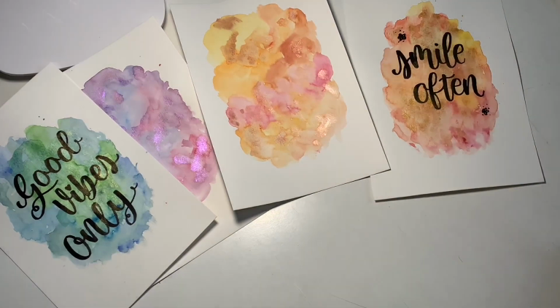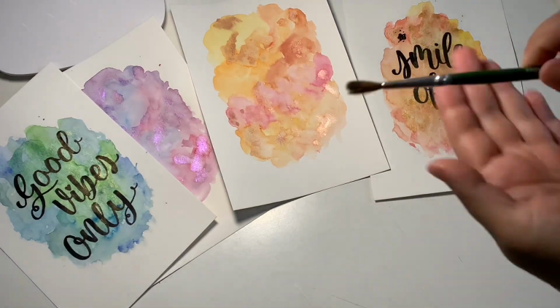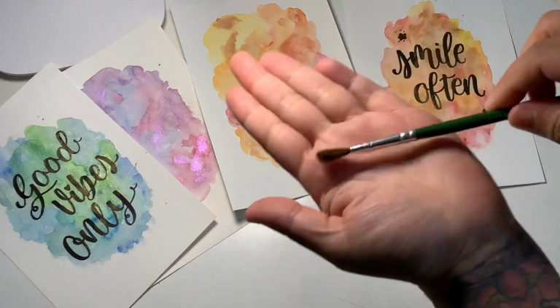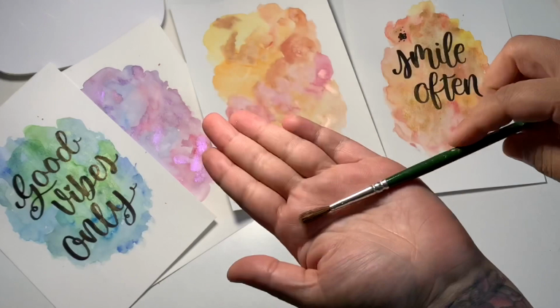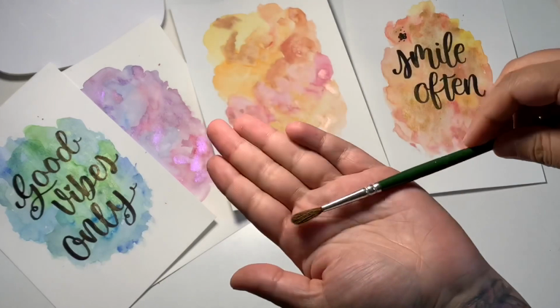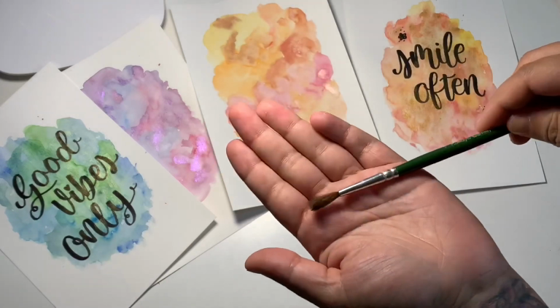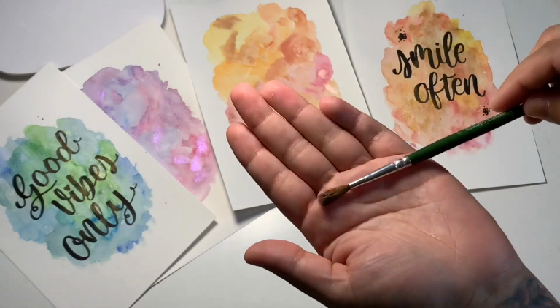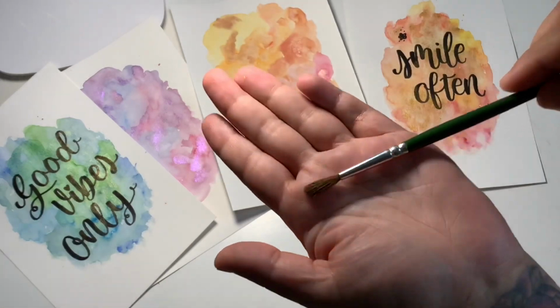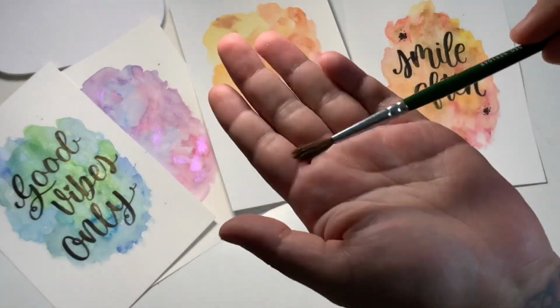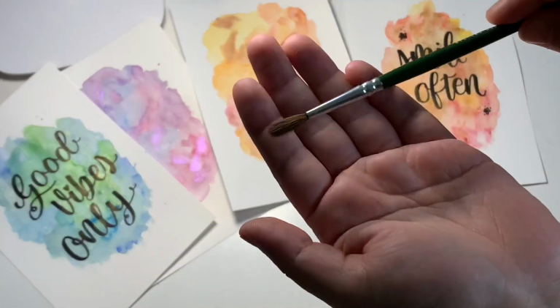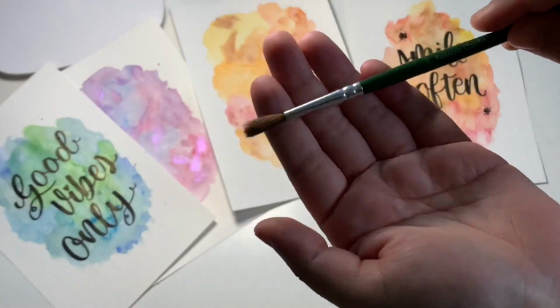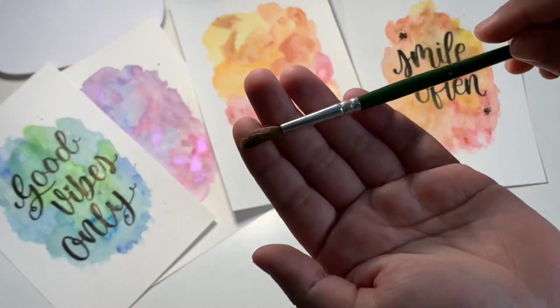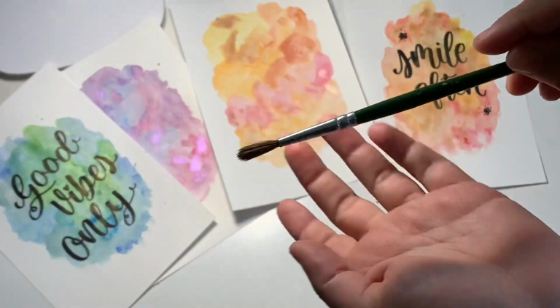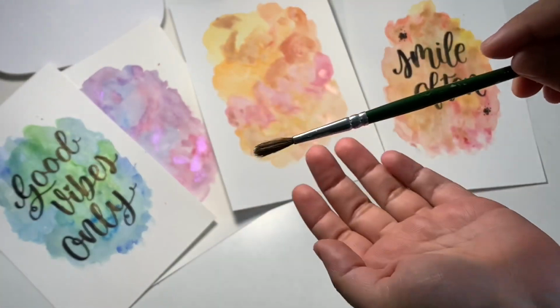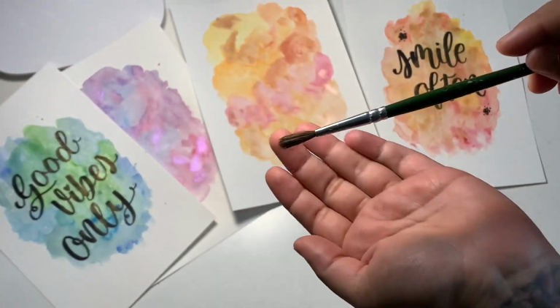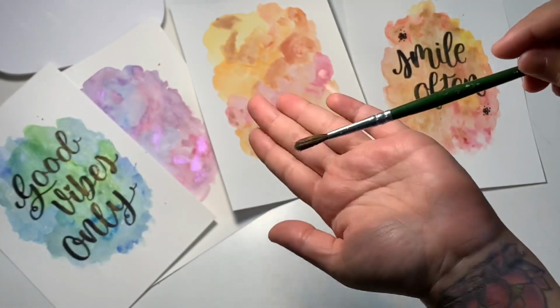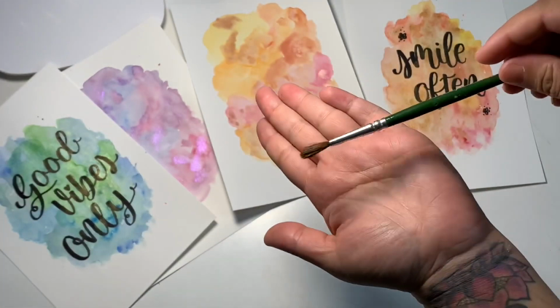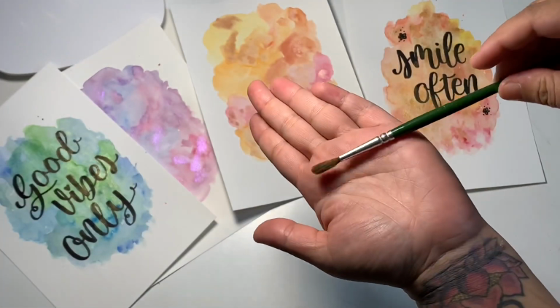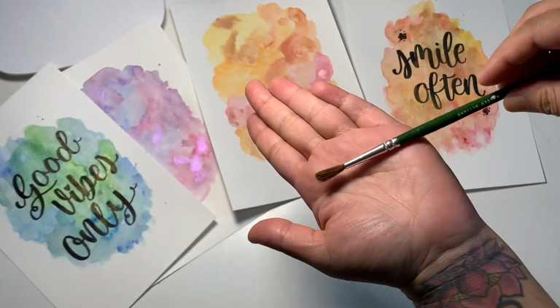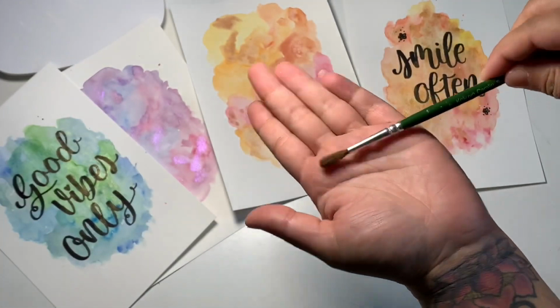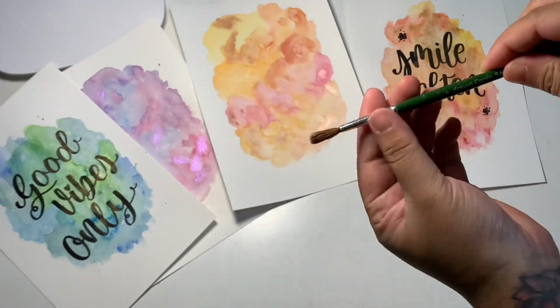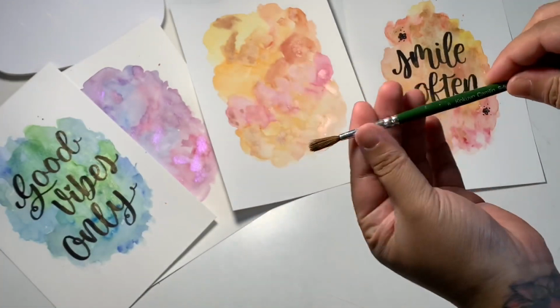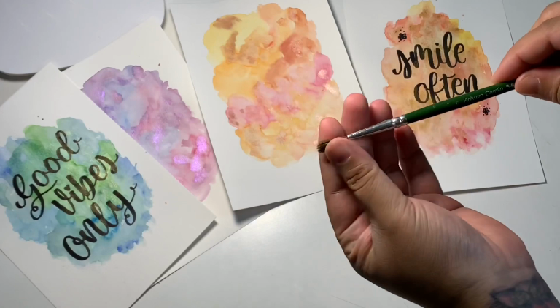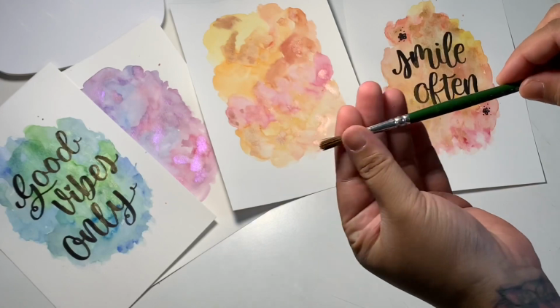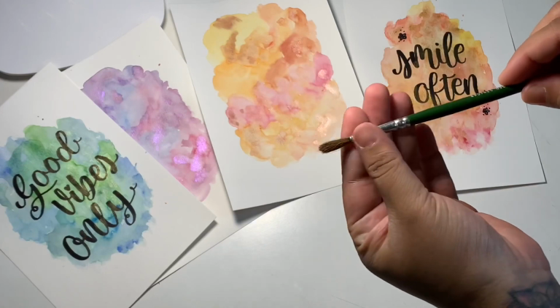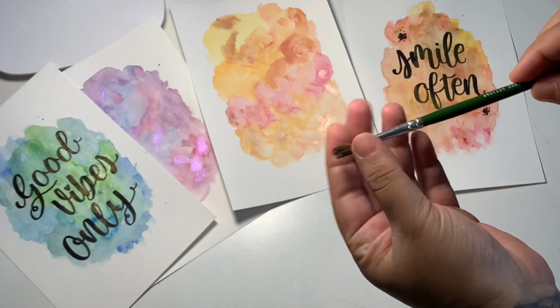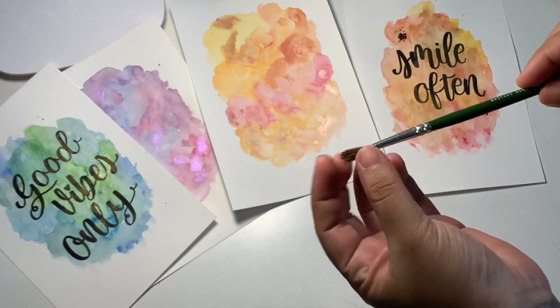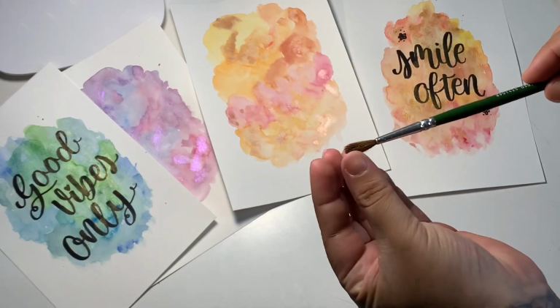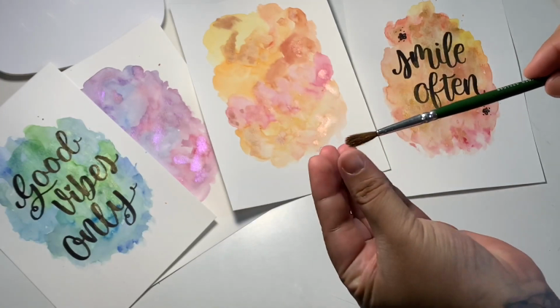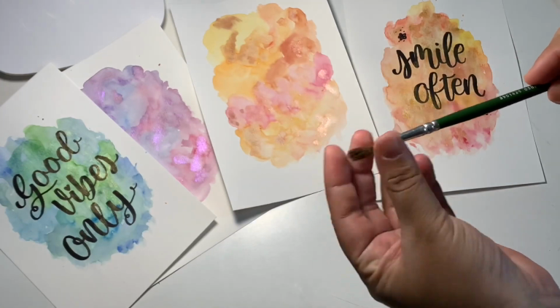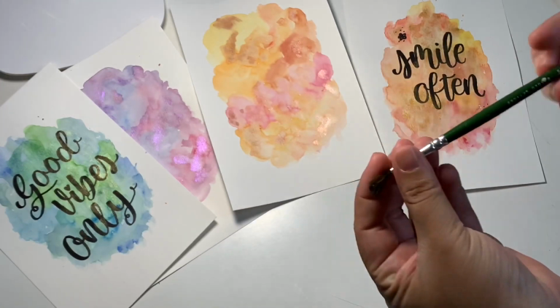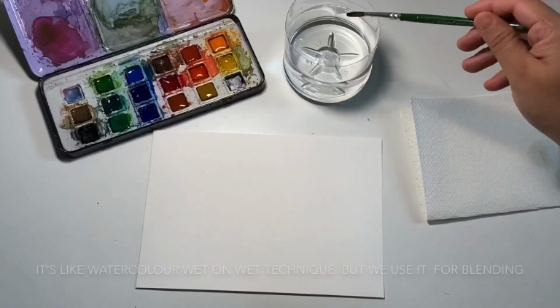A thick brush — as you can see, the bristles are very thick. So this brush can hold more water.